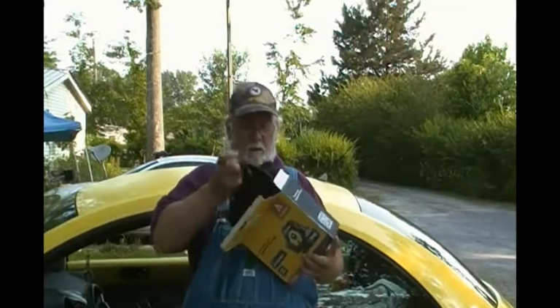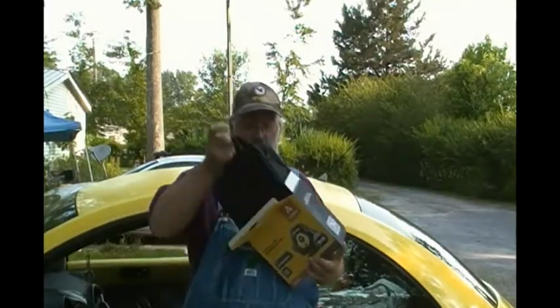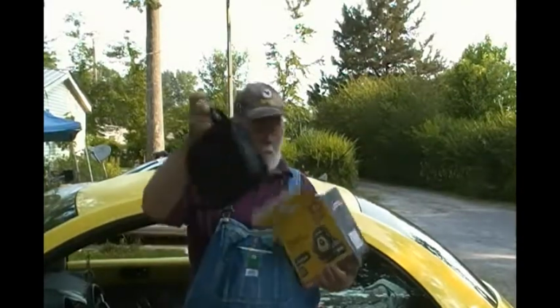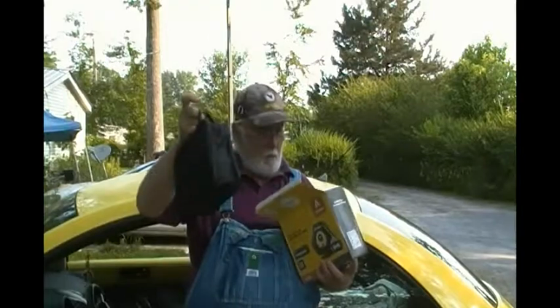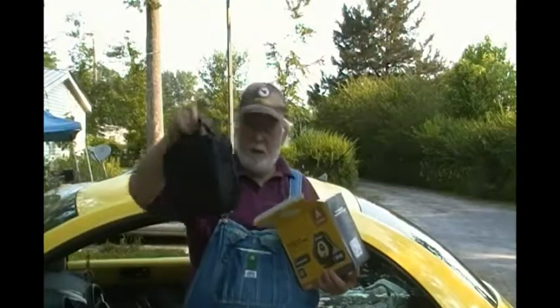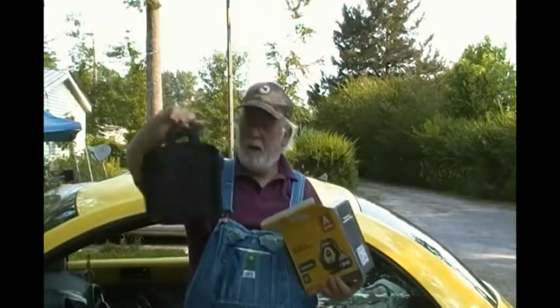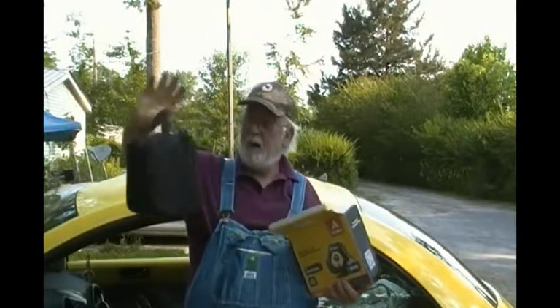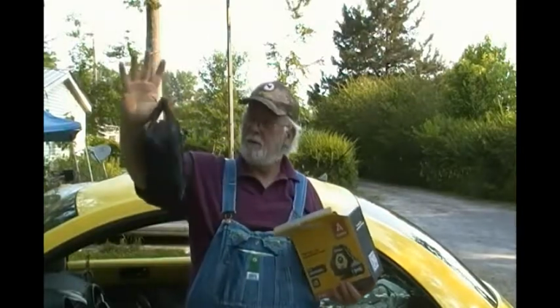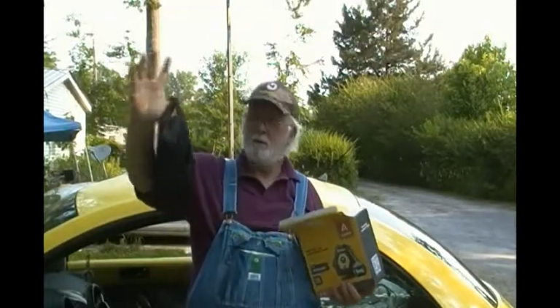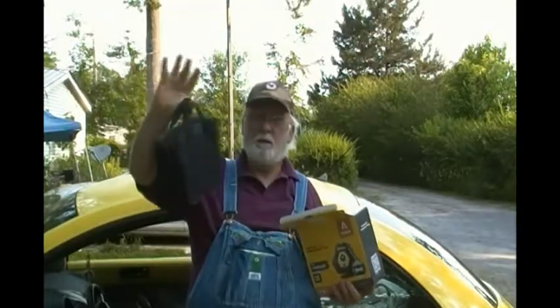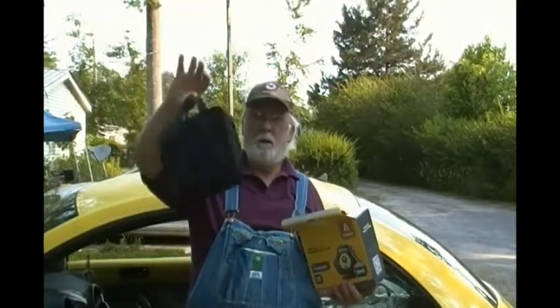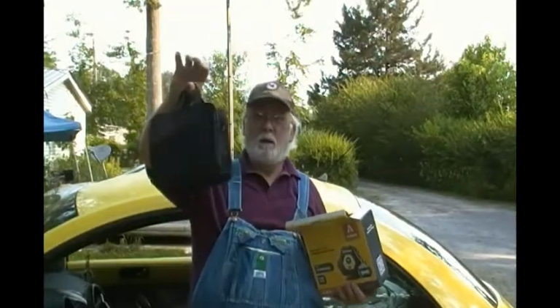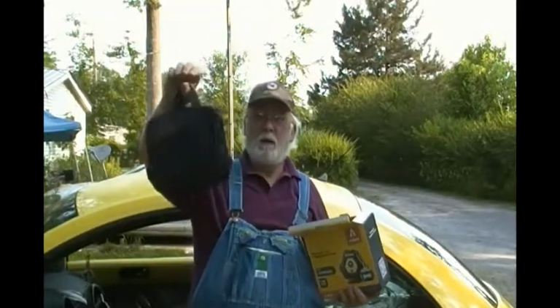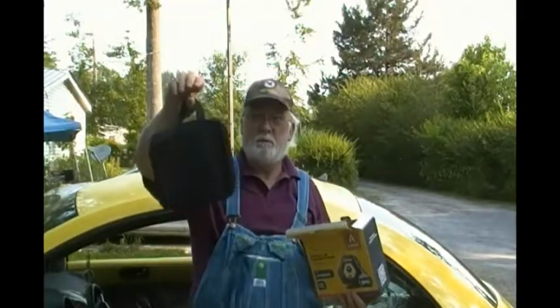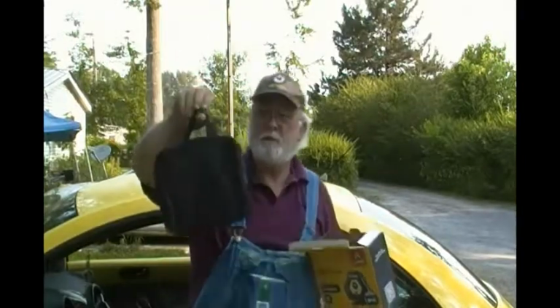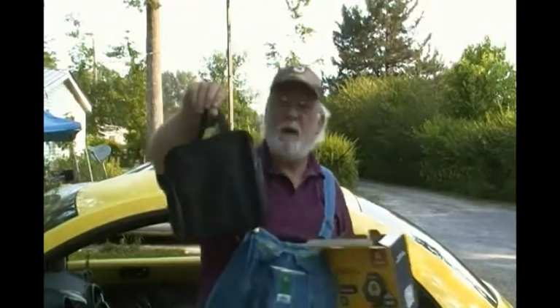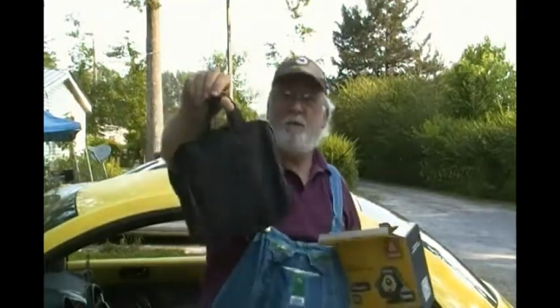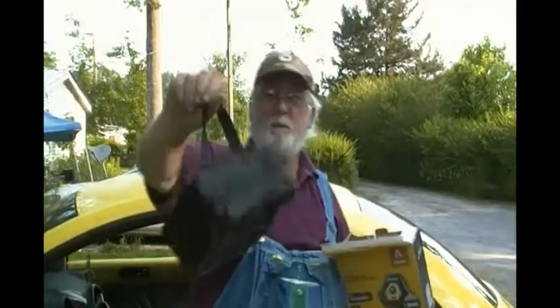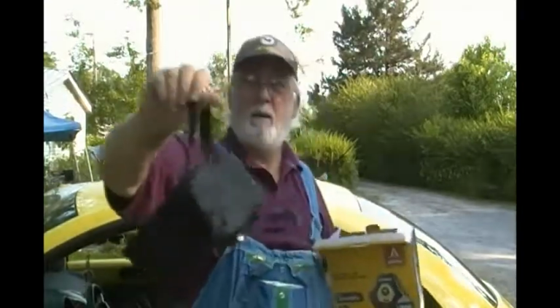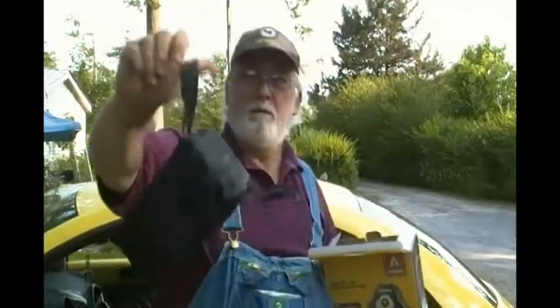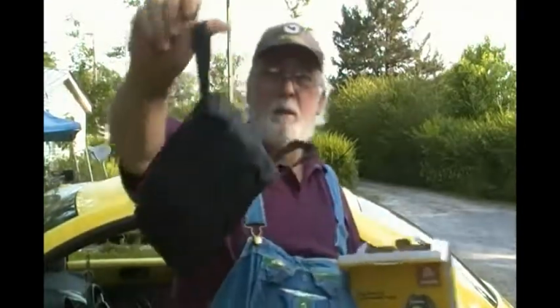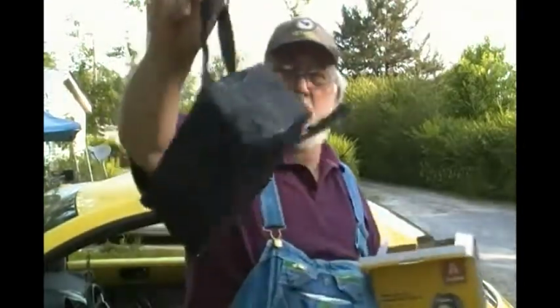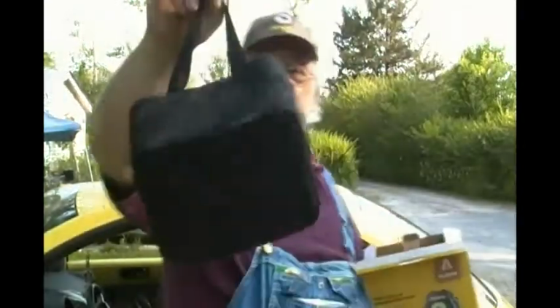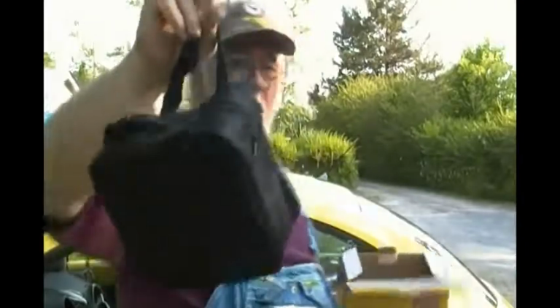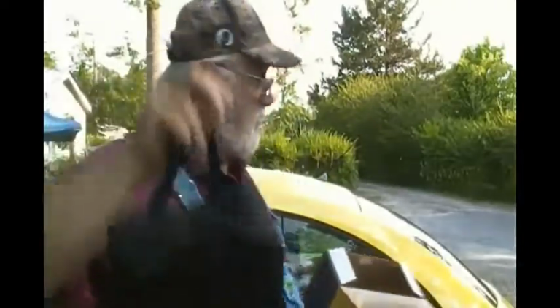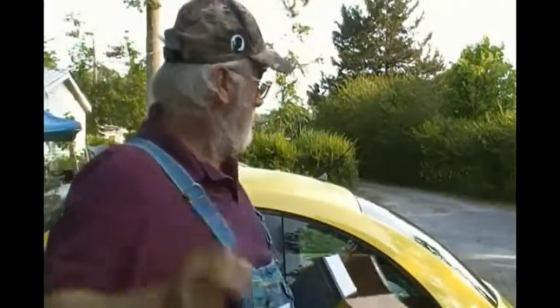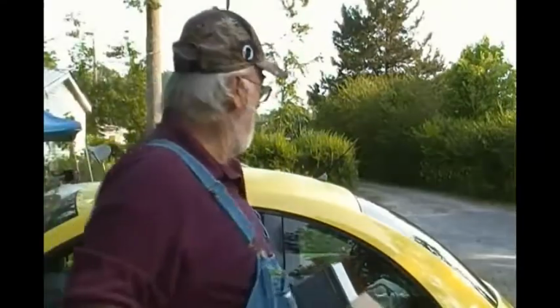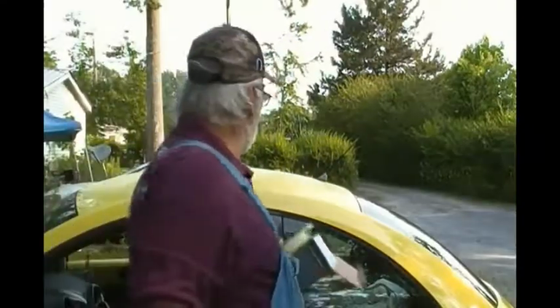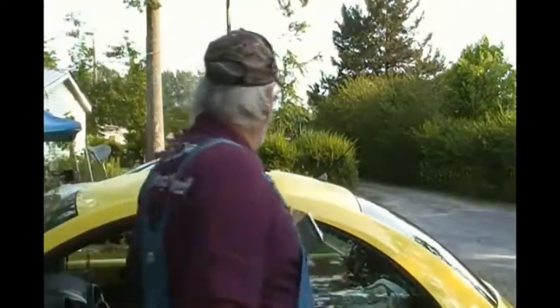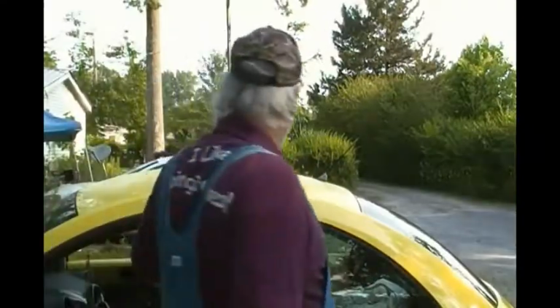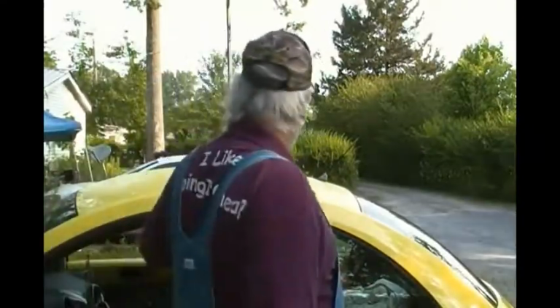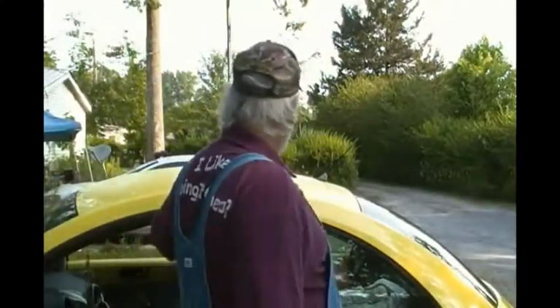Oh, ain't that nice — a nice bag for it to be in, keeping your car organized. I like that.